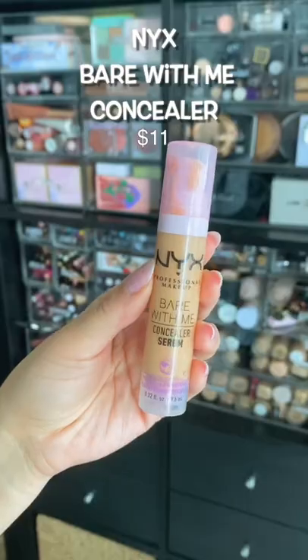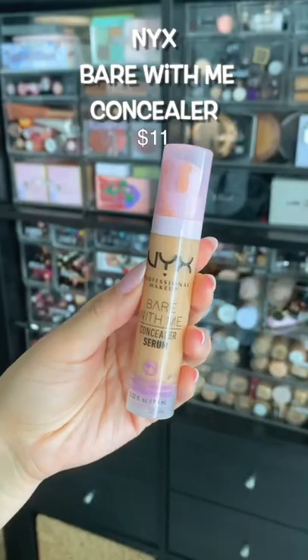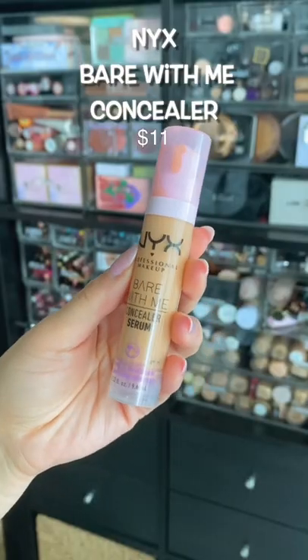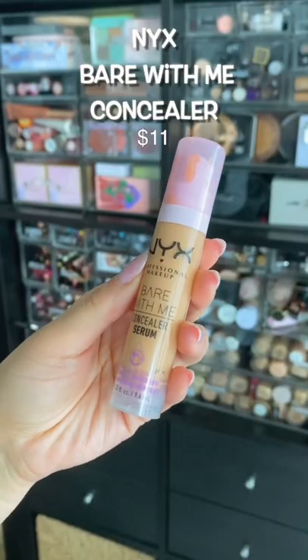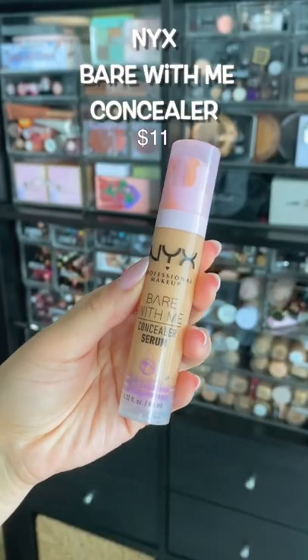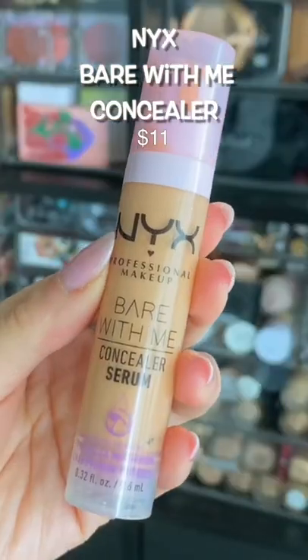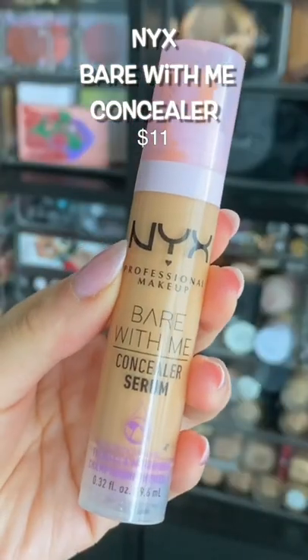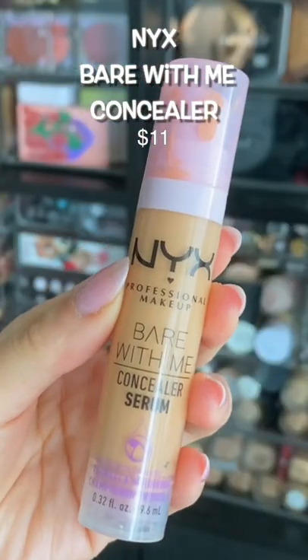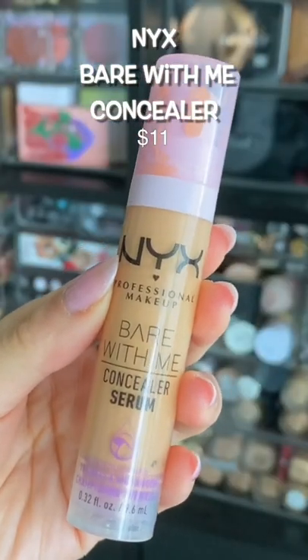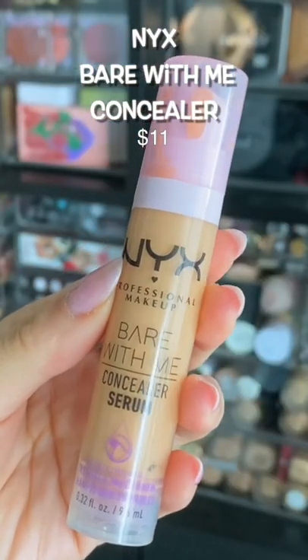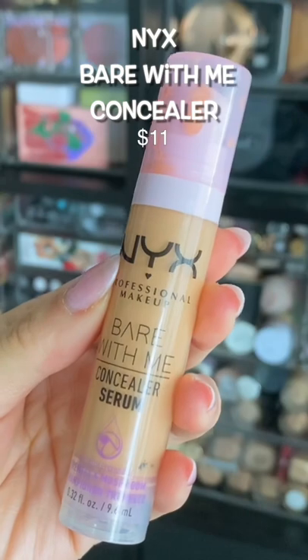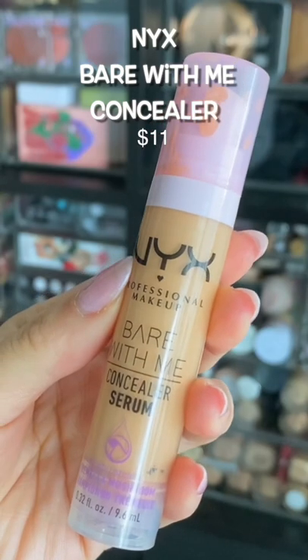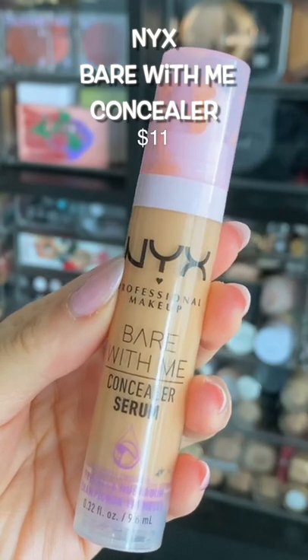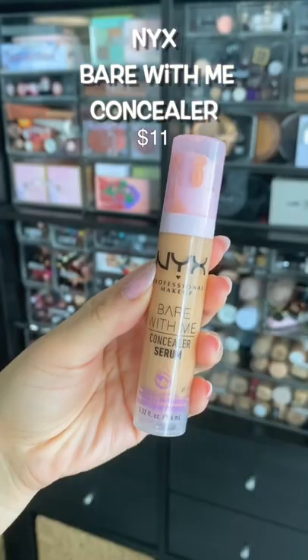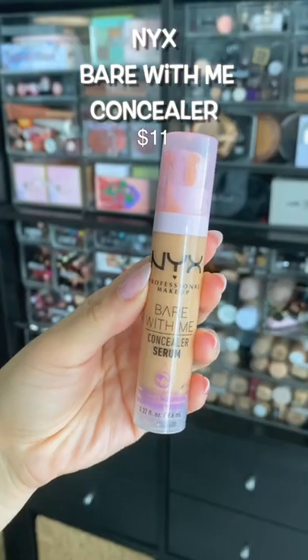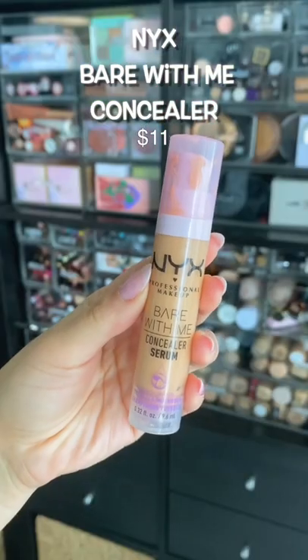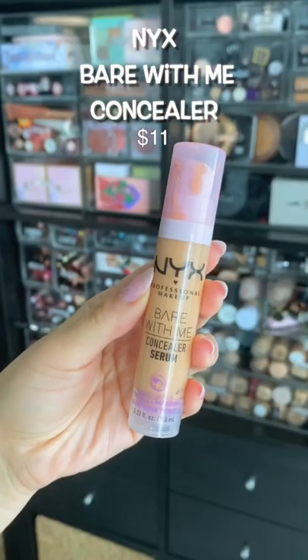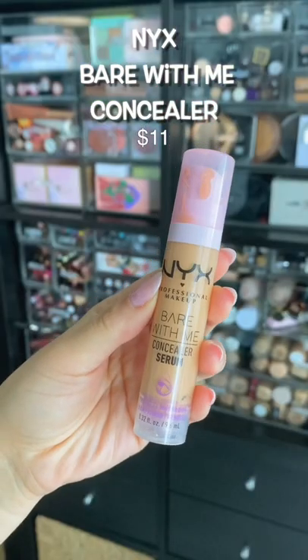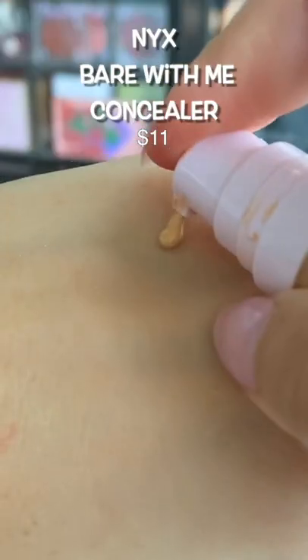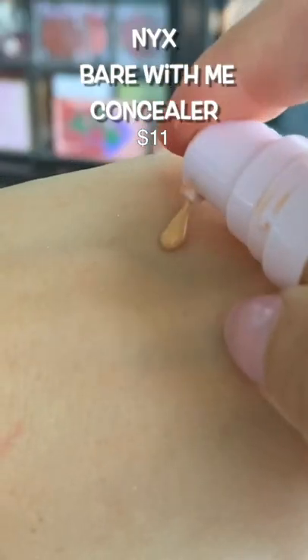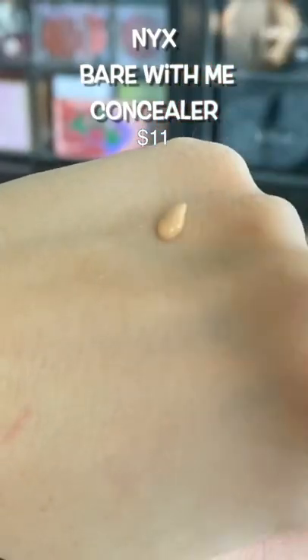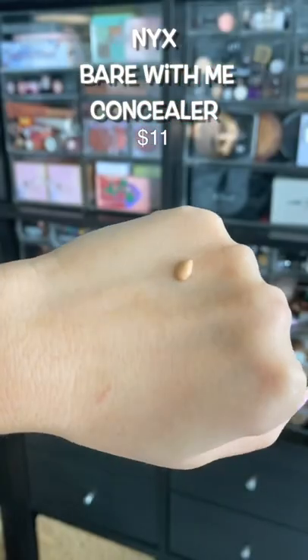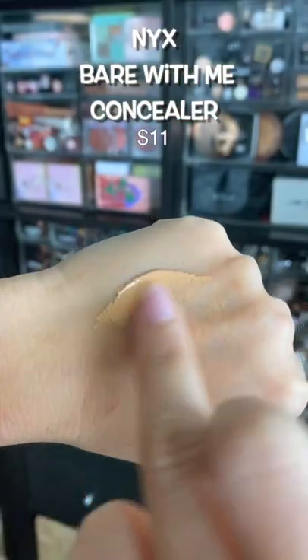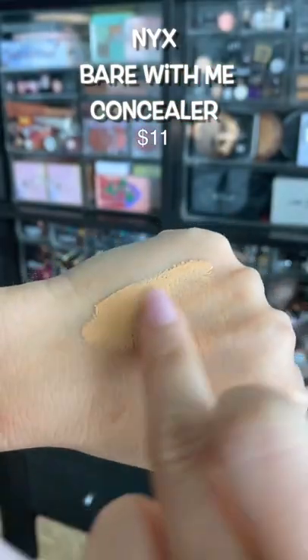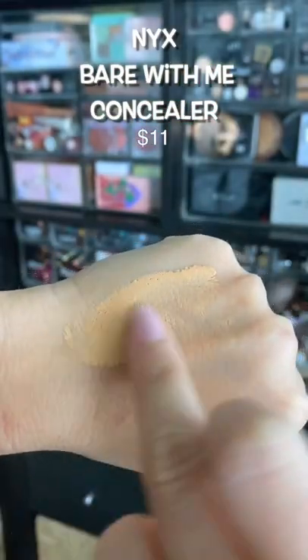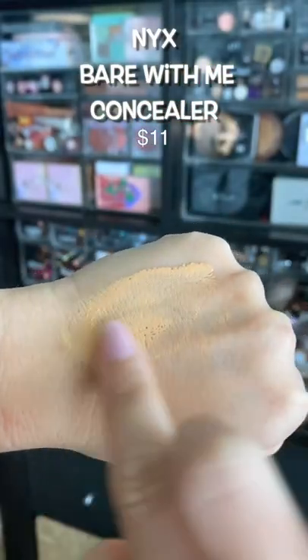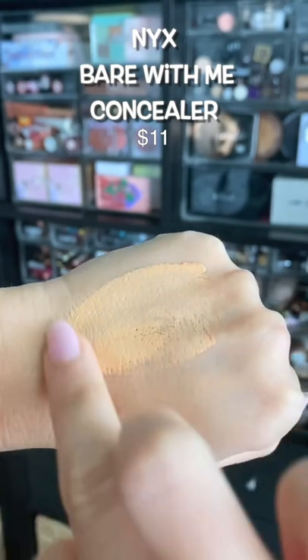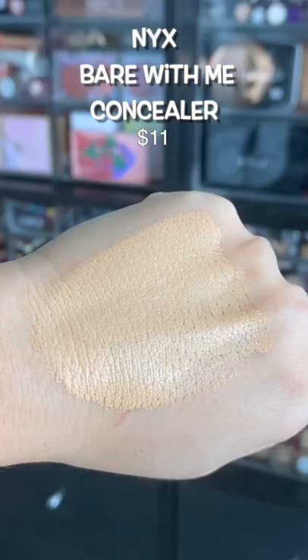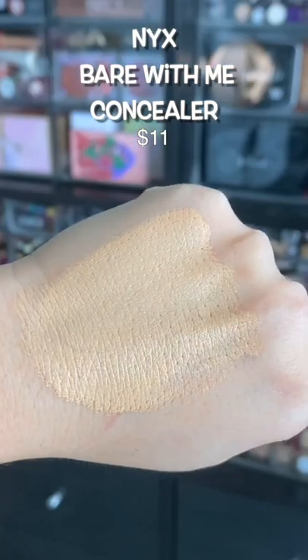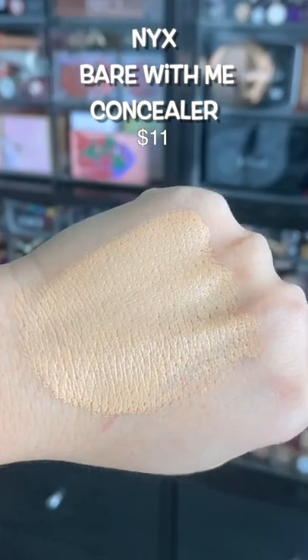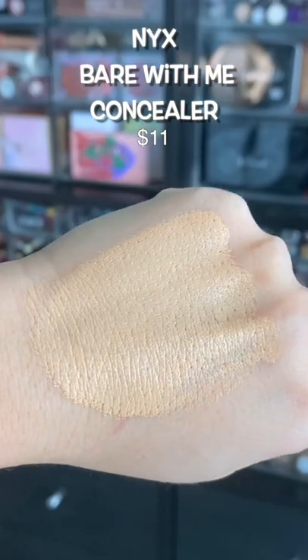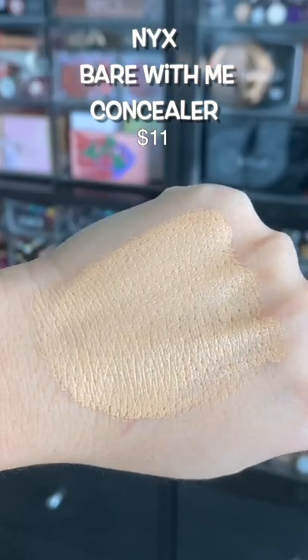If you're looking for a good drugstore concealer, you found it. NYX killed it with this. It's lightweight under the eyes, it wears really well, and it has a nice versatile consistency to where you can actually use it for spot concealing and all over the face.